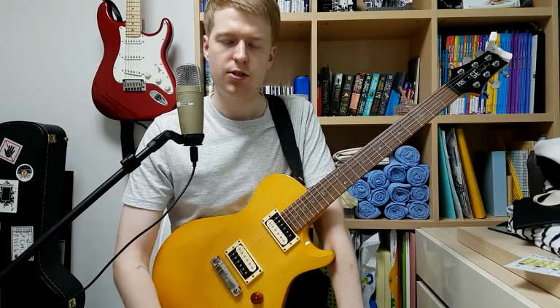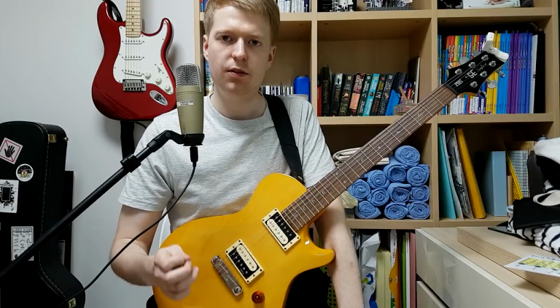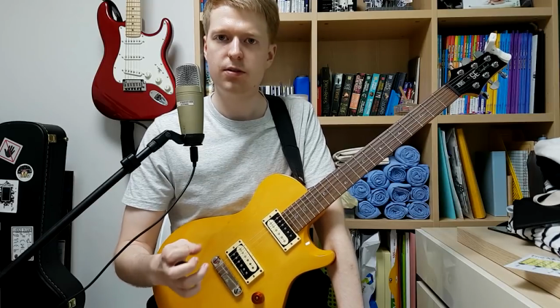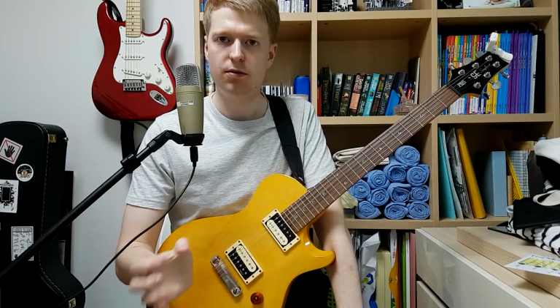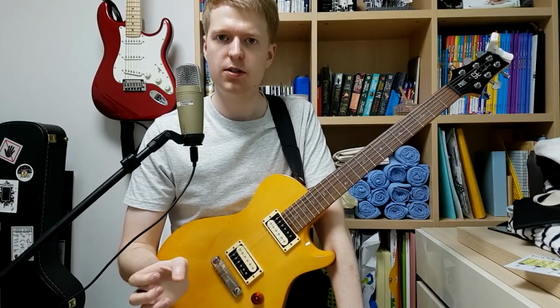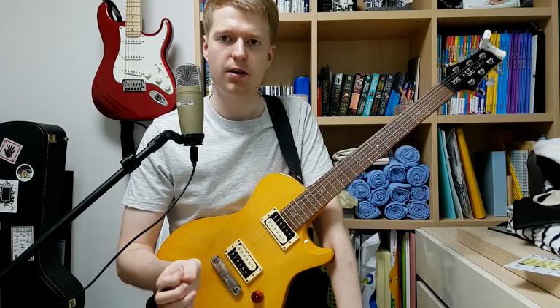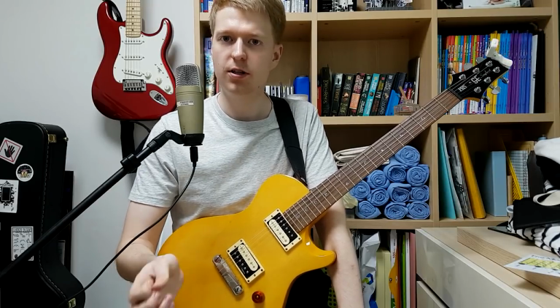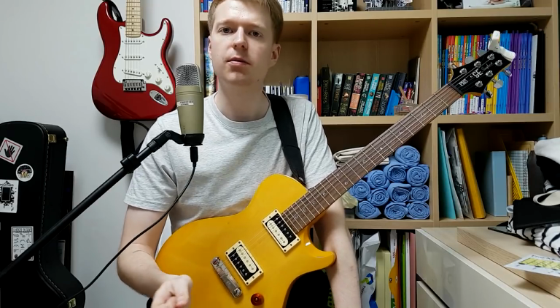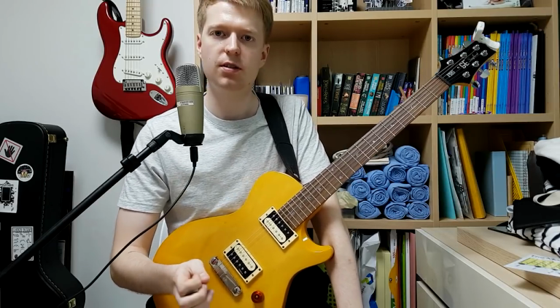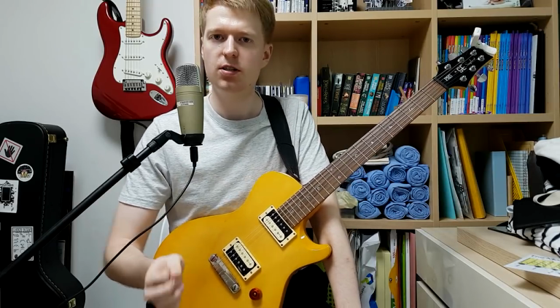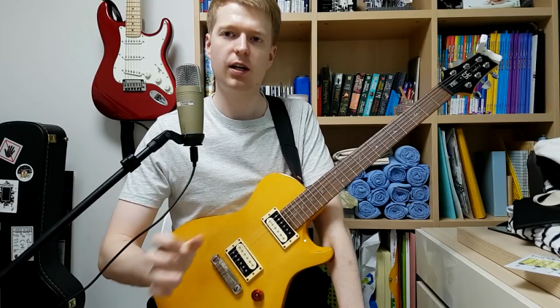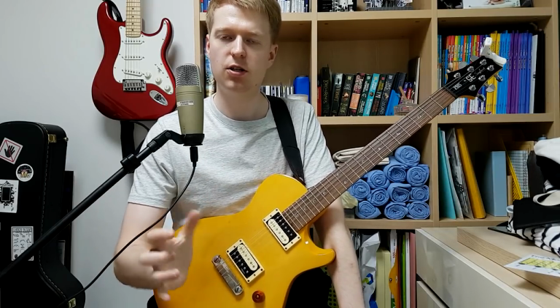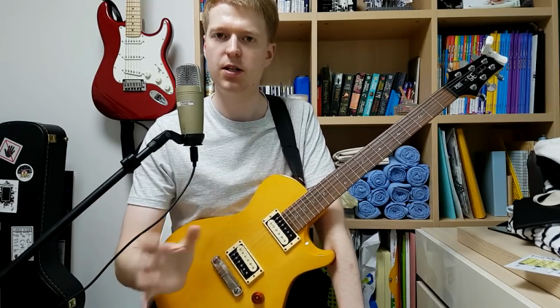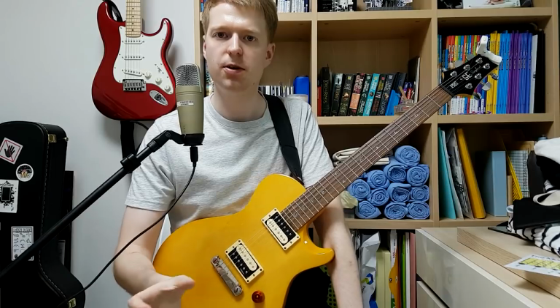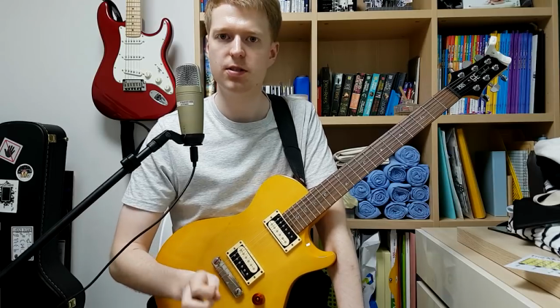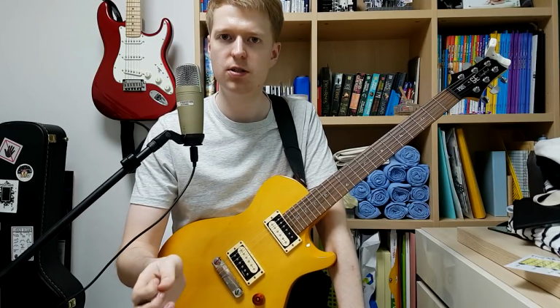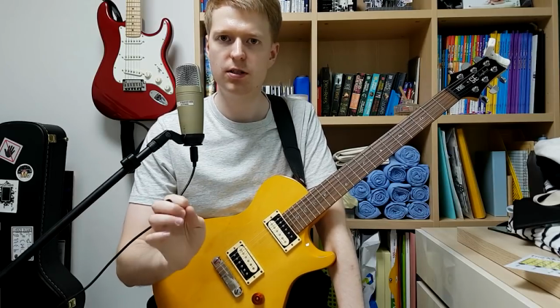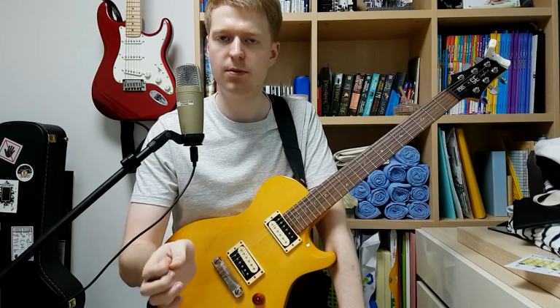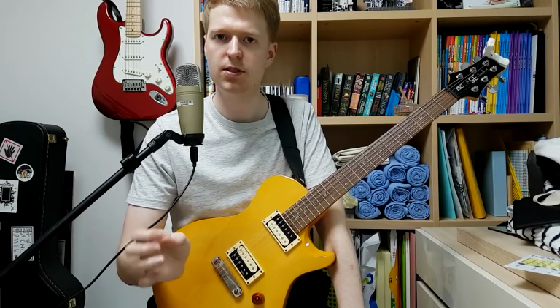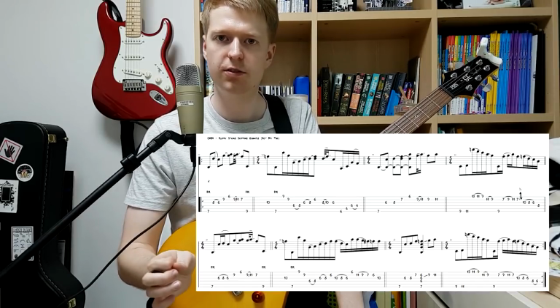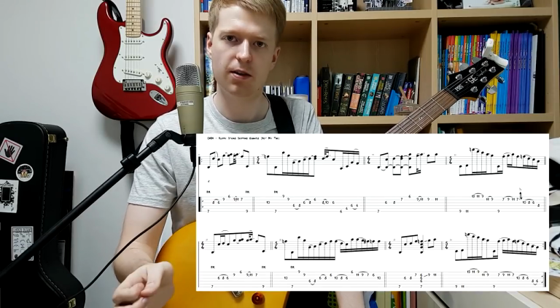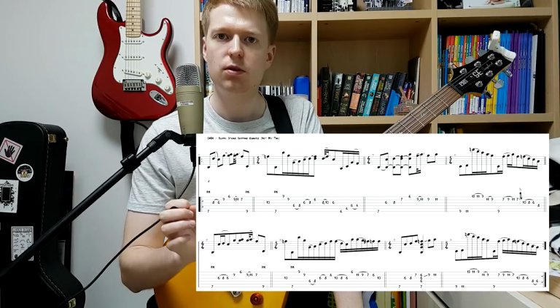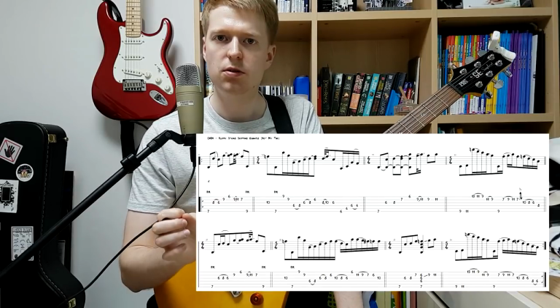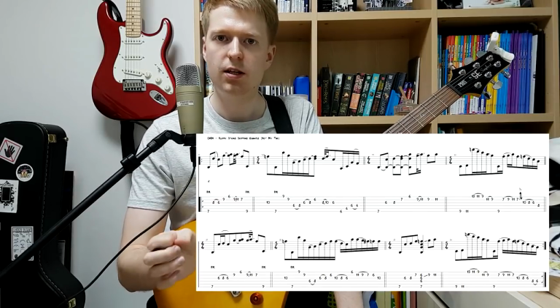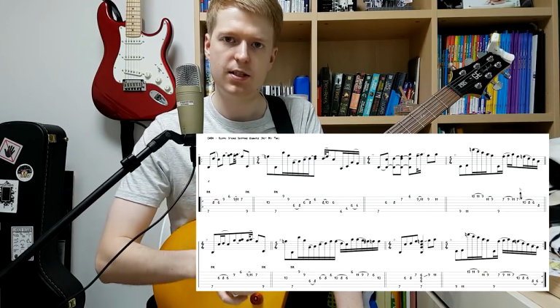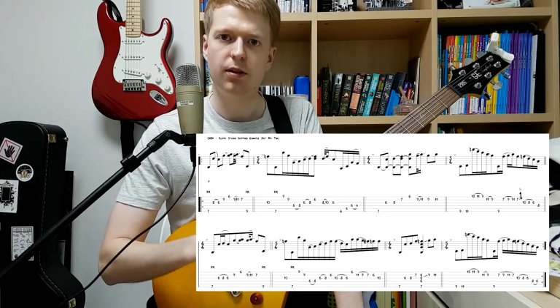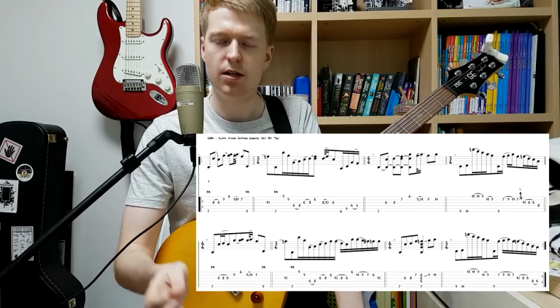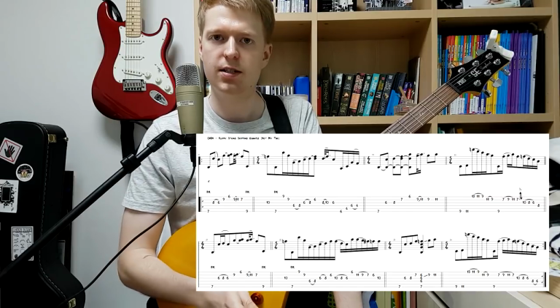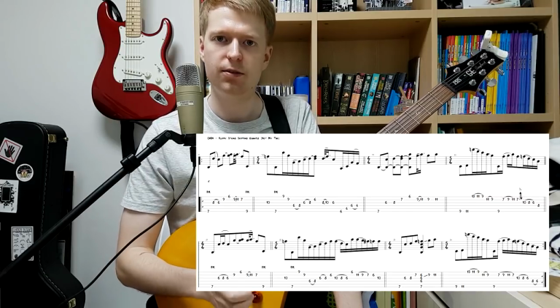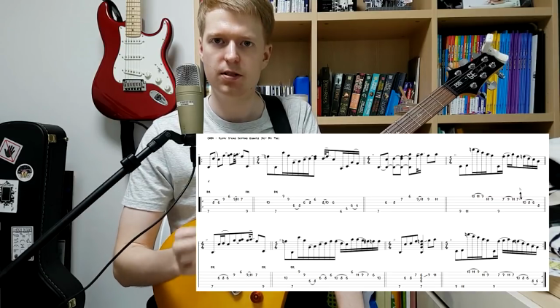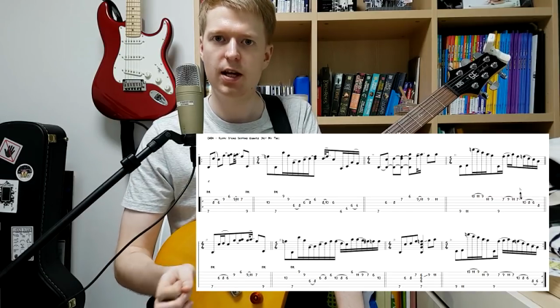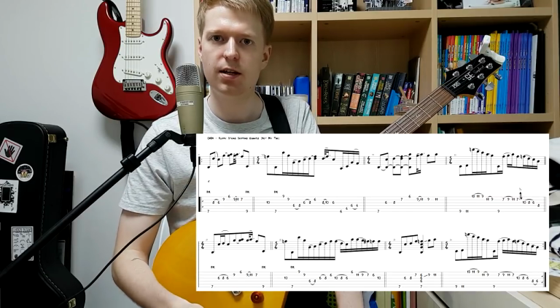So if we want to write our own Chon-inspired string skipping riffs, then we need to work out how Chon potentially approach this. I've chosen an example from the song Fluffy by them. What we'll do is take a look at an example and then dissect it afterwards. So here's how it sounds.